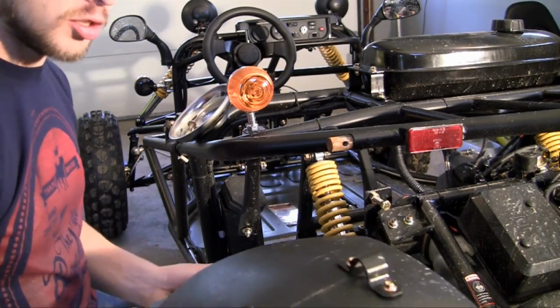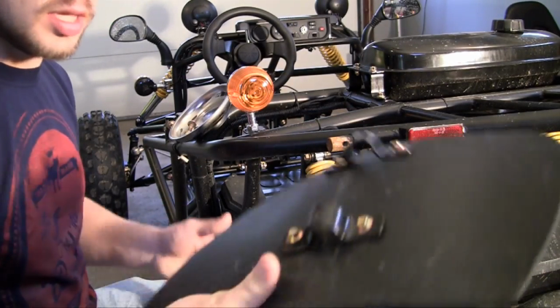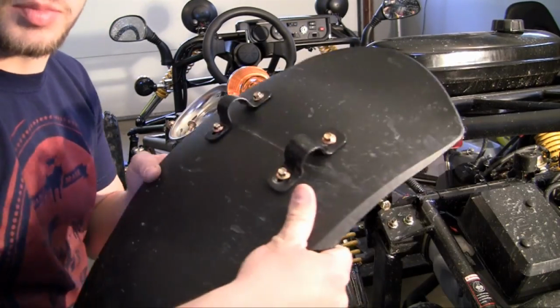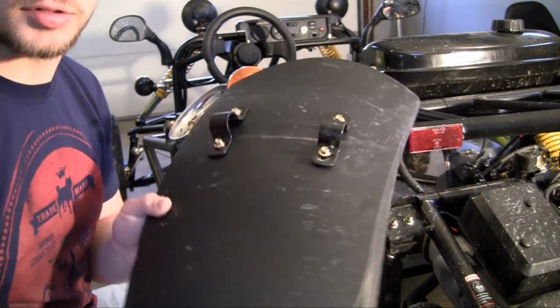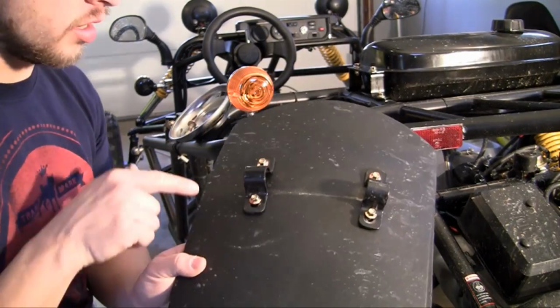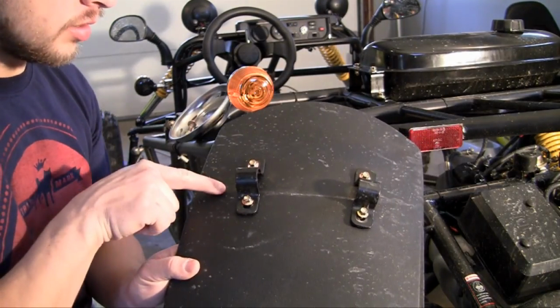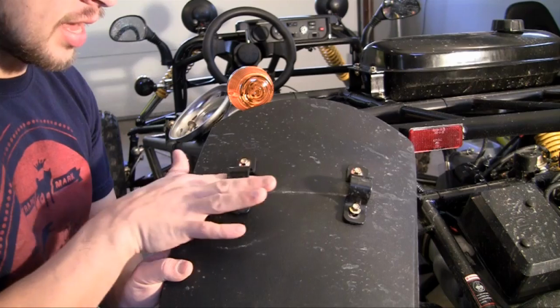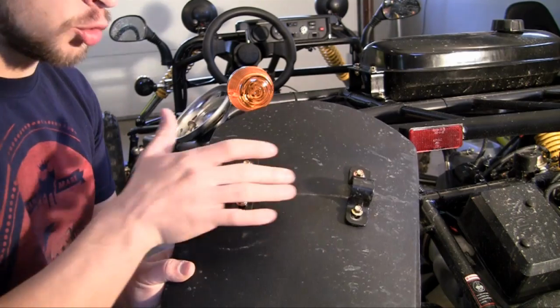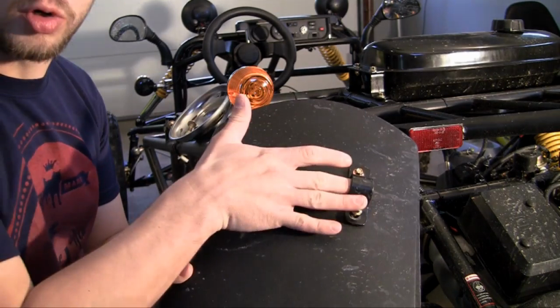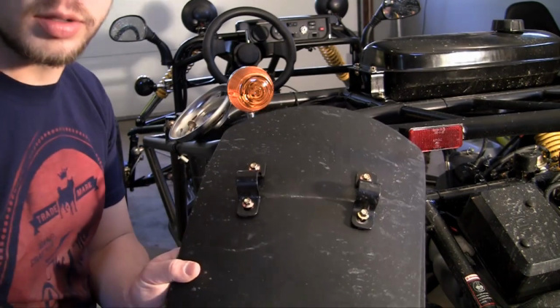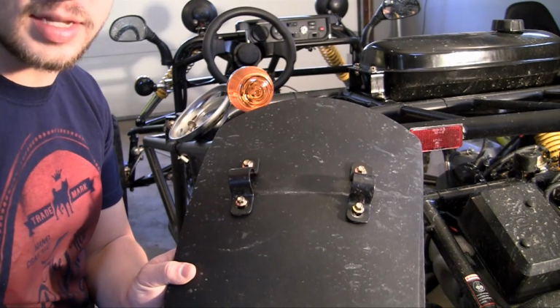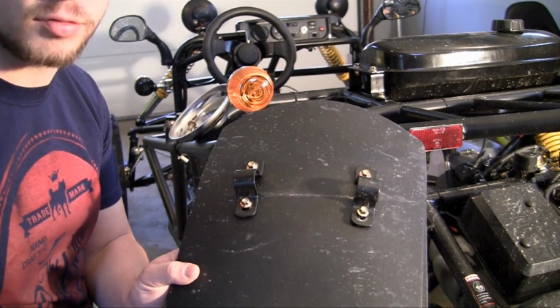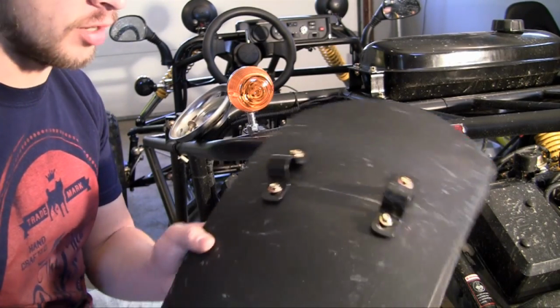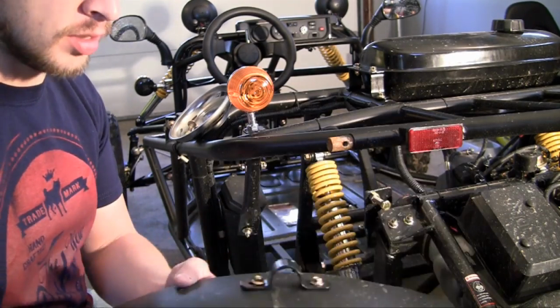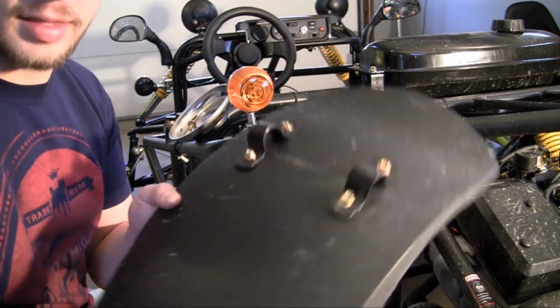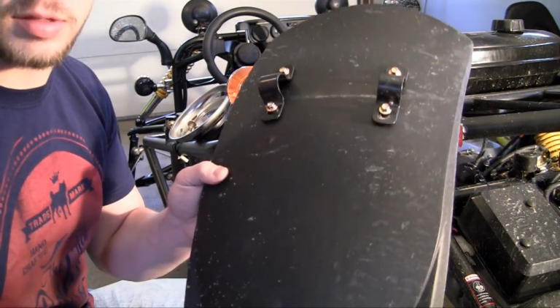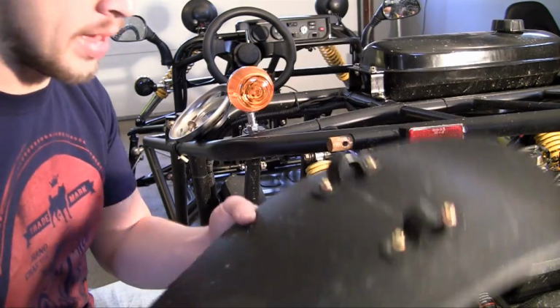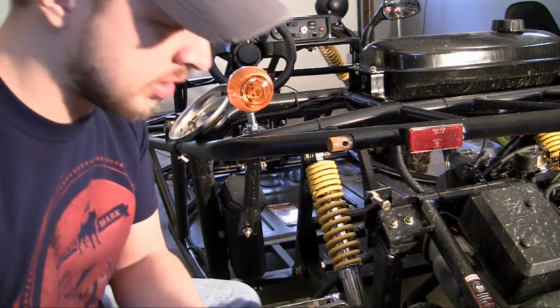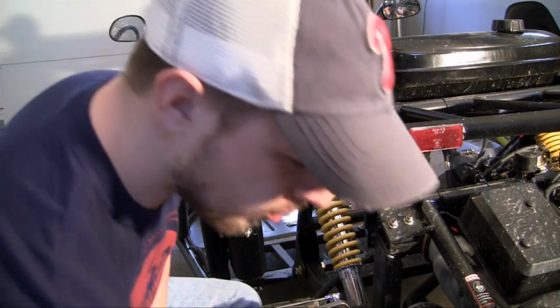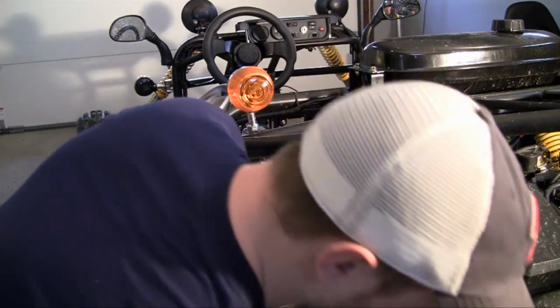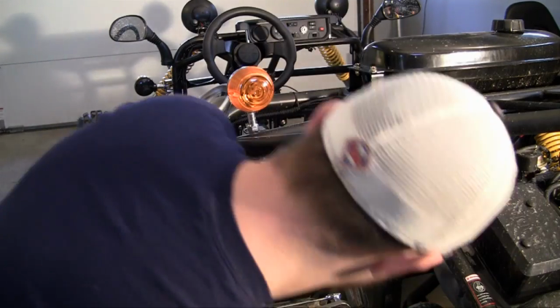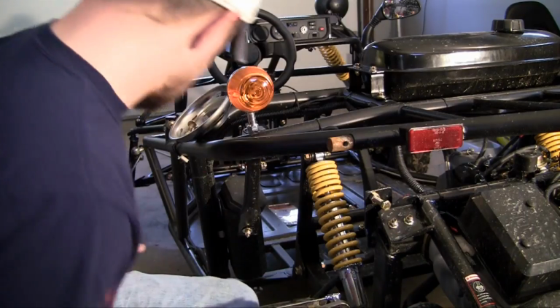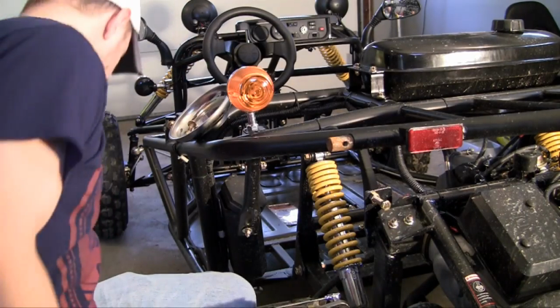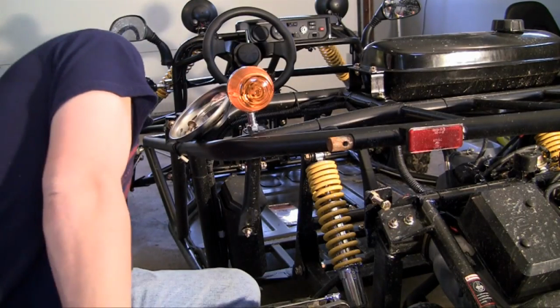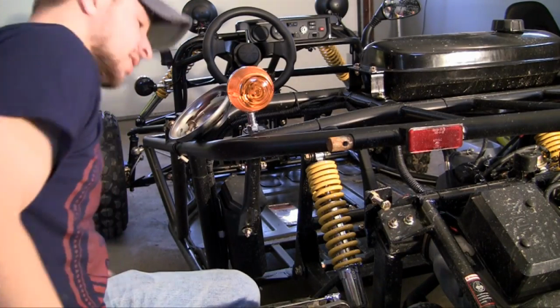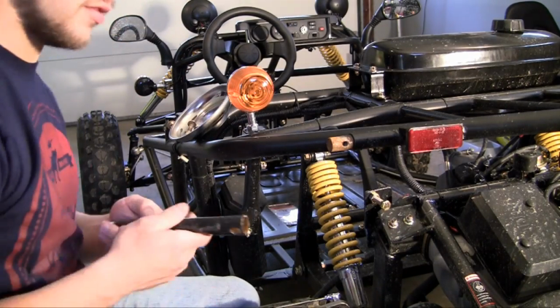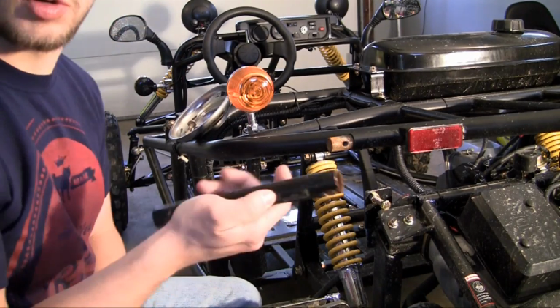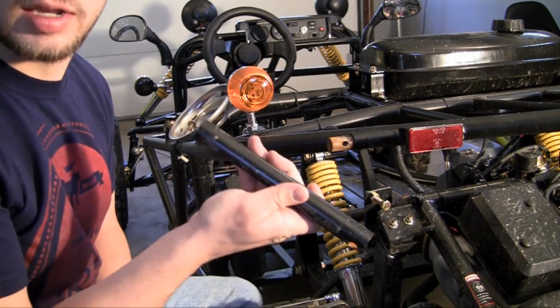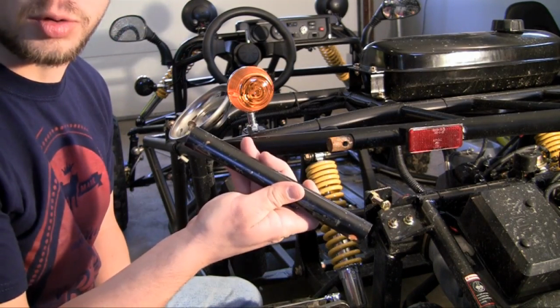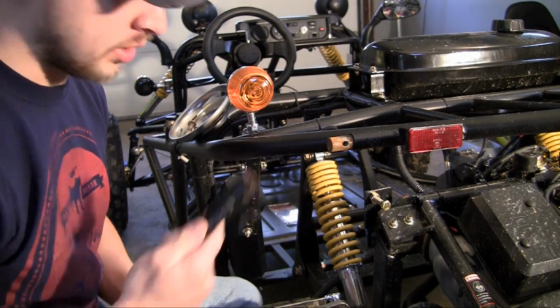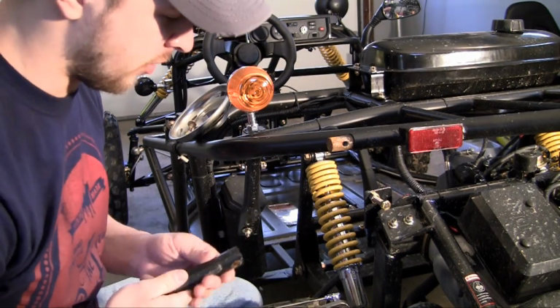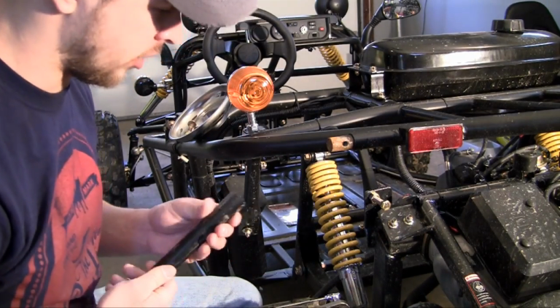These types of mud flaps right here slide onto a pole that's sticking out from the frame, and that's how they are mounted. So if that's the case, the first thing we need is a pole that sticks out from the frame.